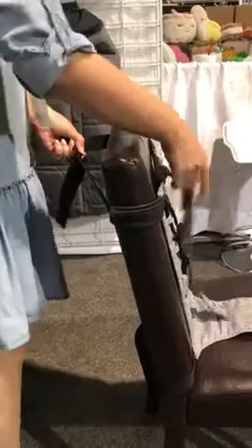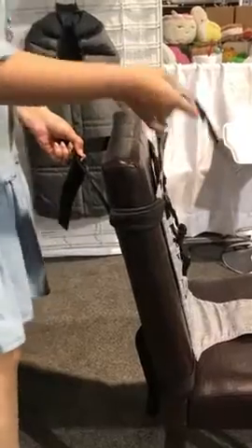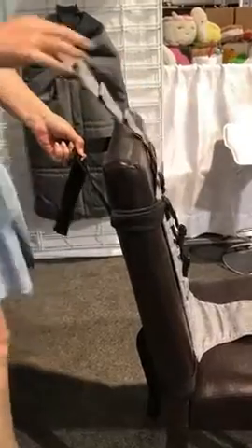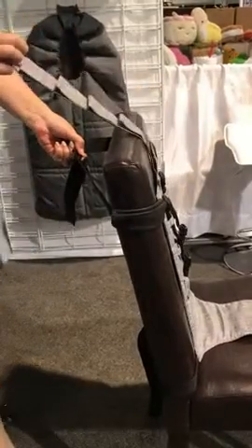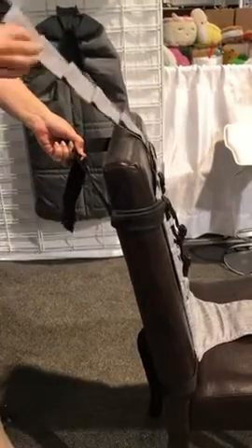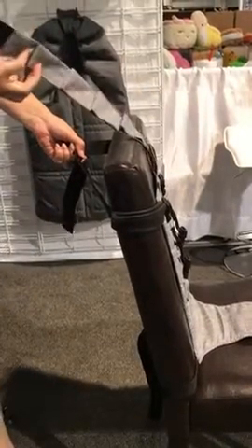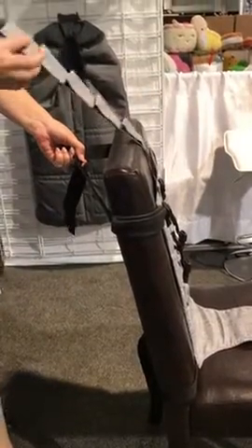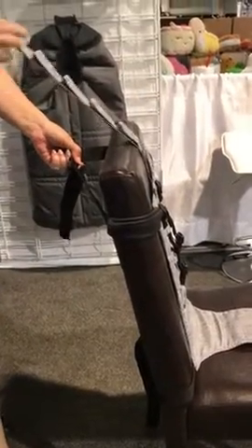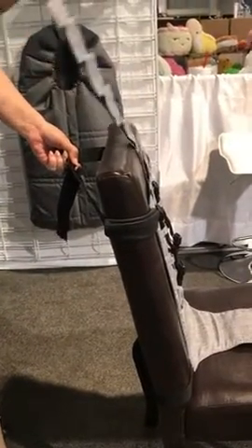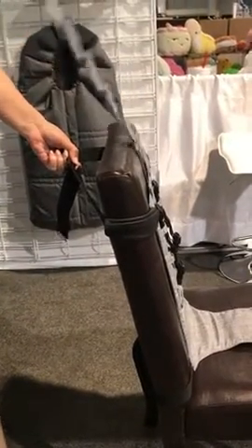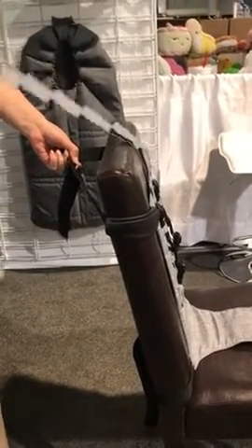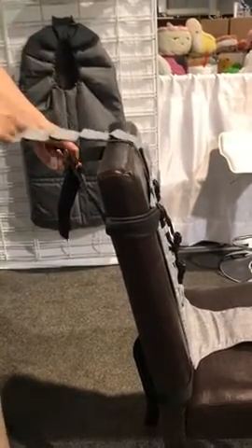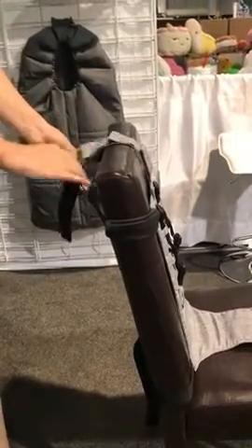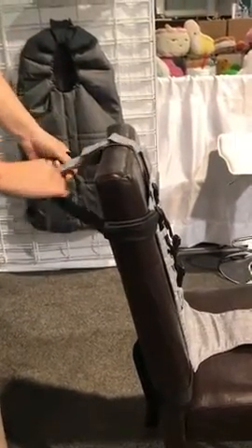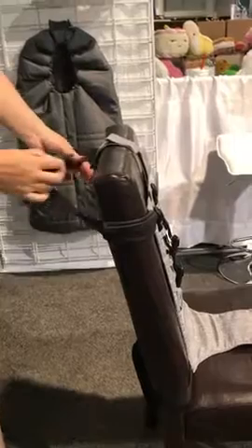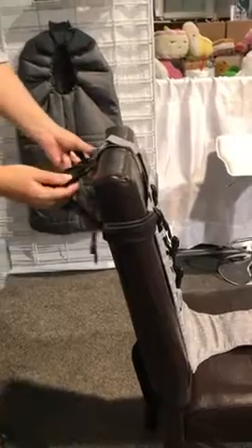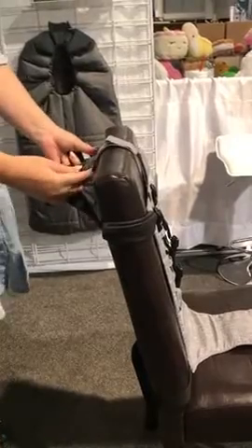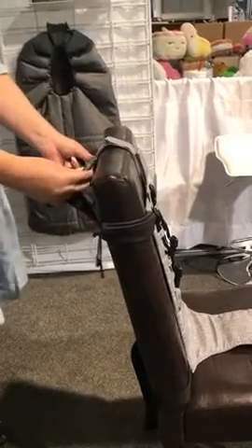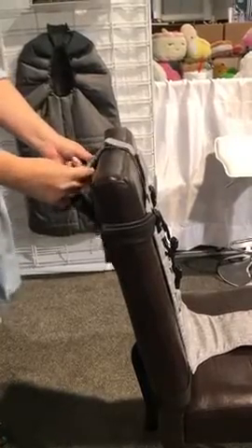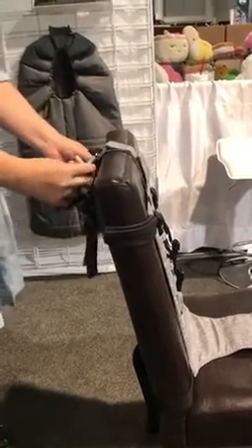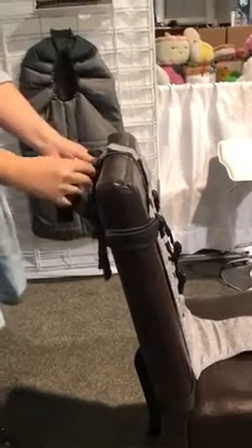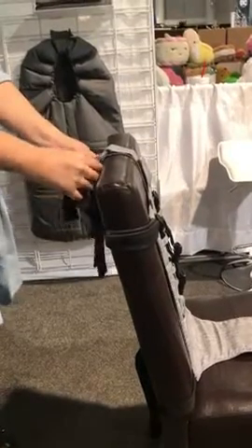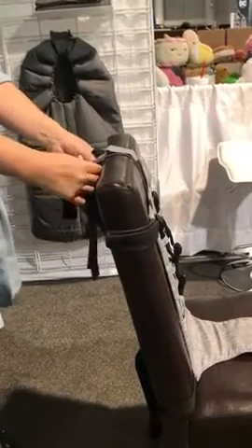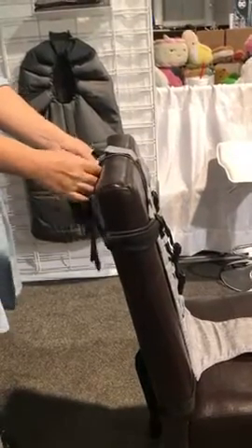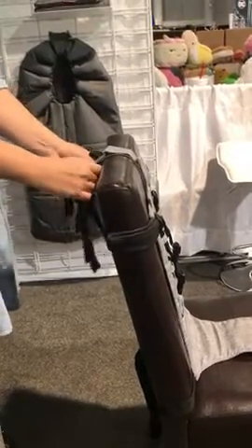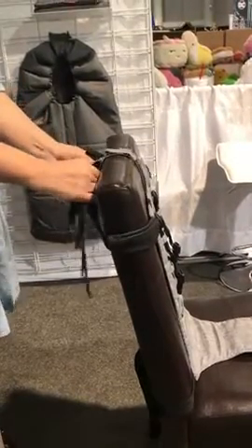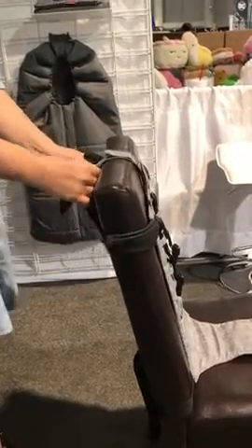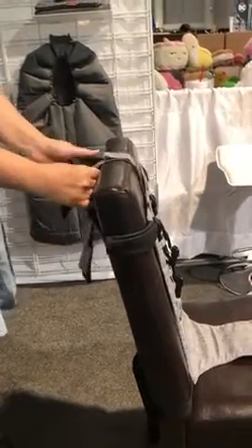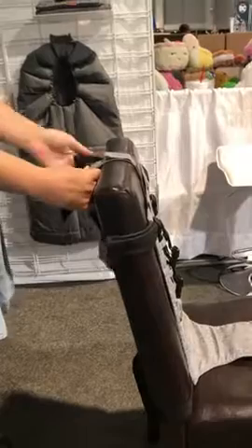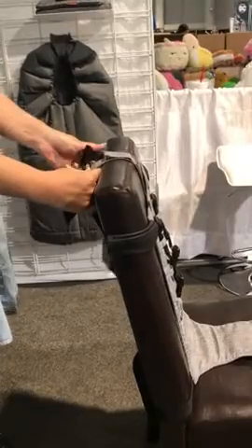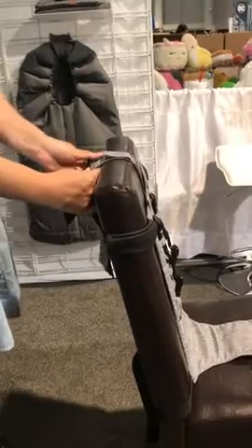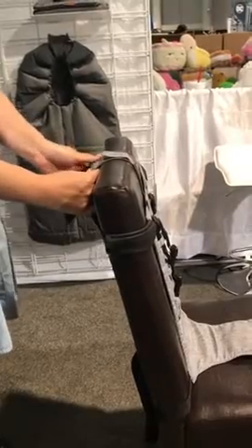You can also use the closure strap, which has loops, to make sure it is fully secured.